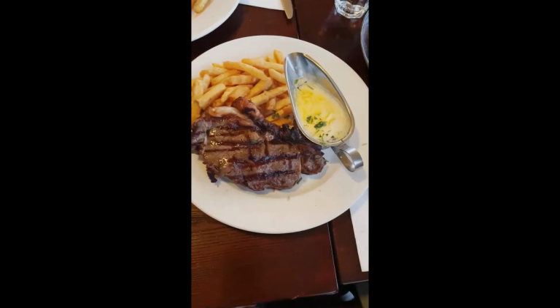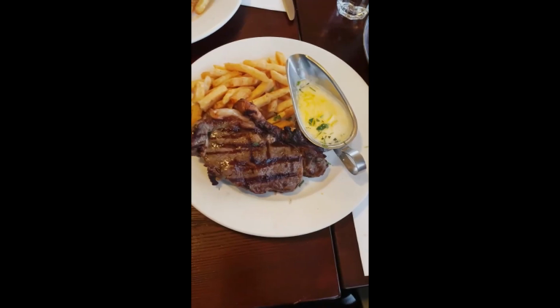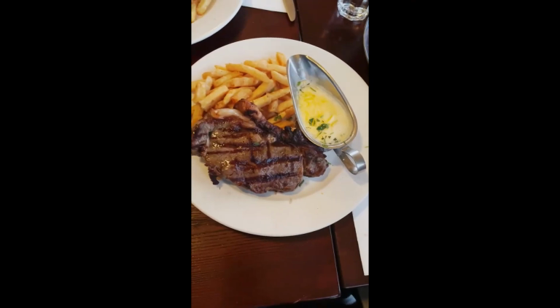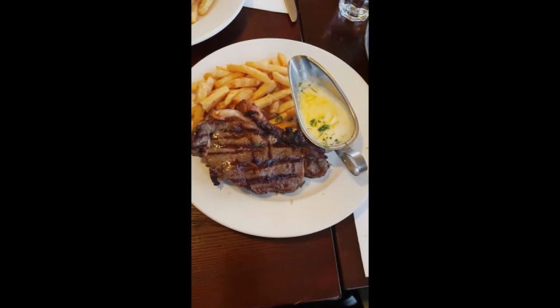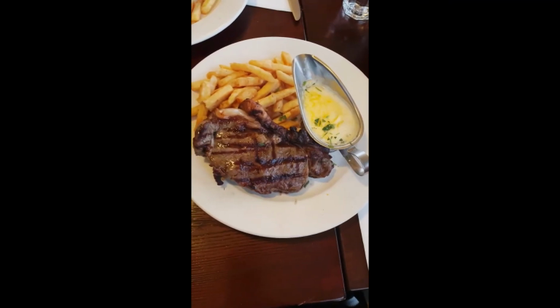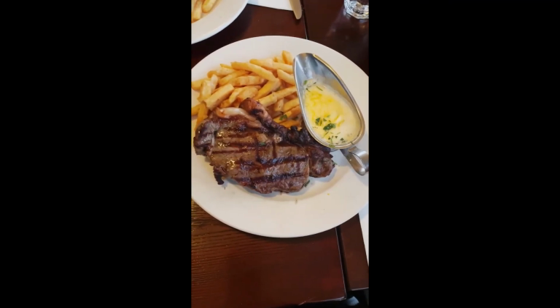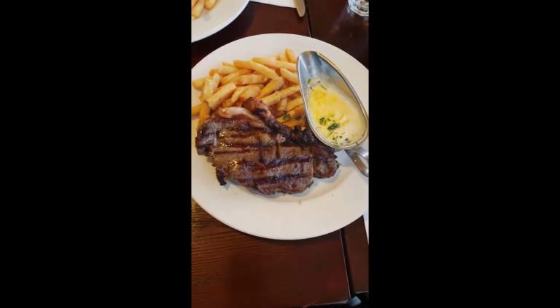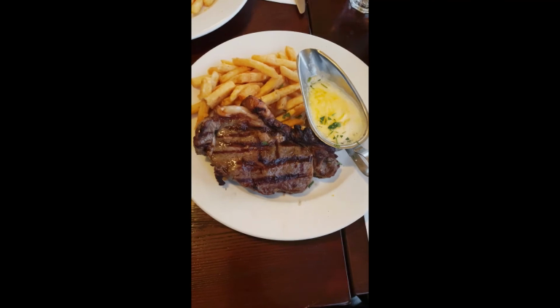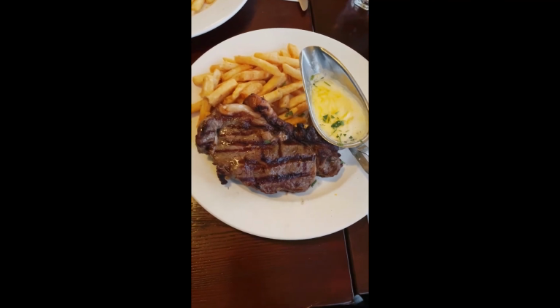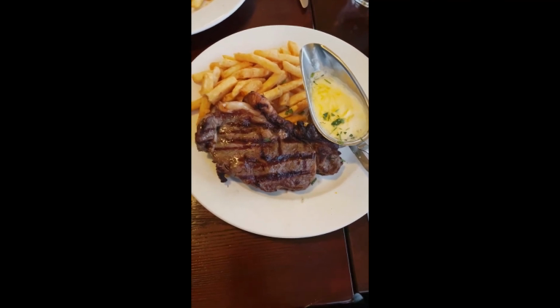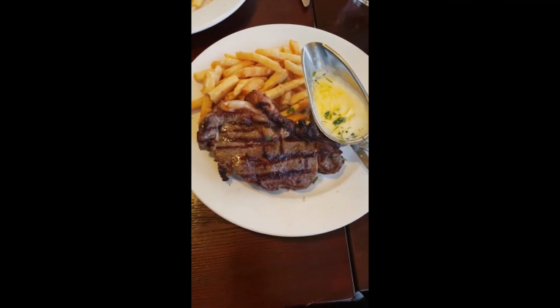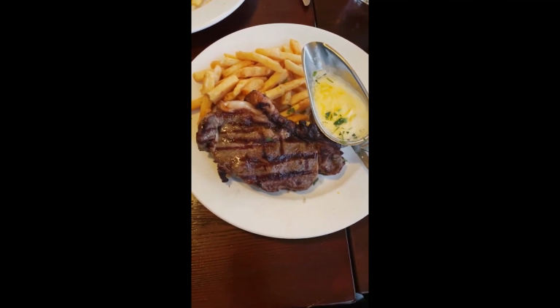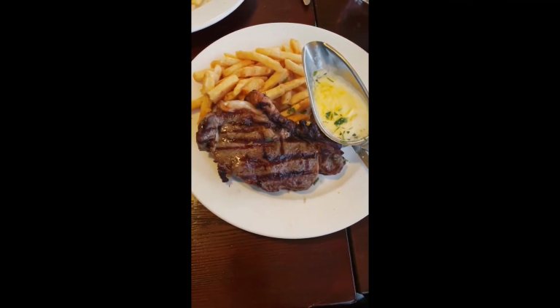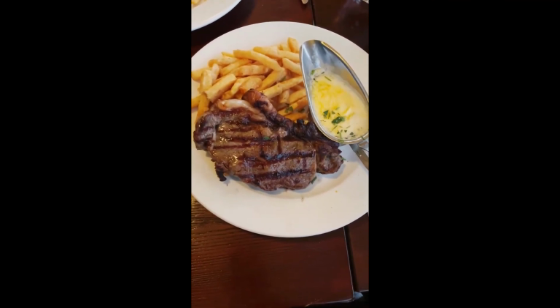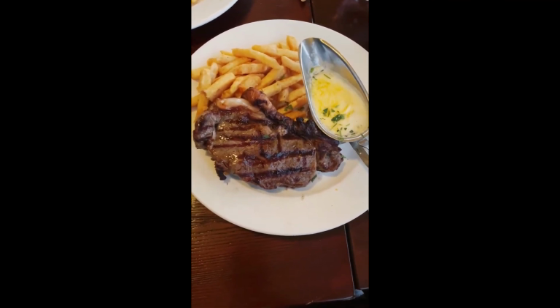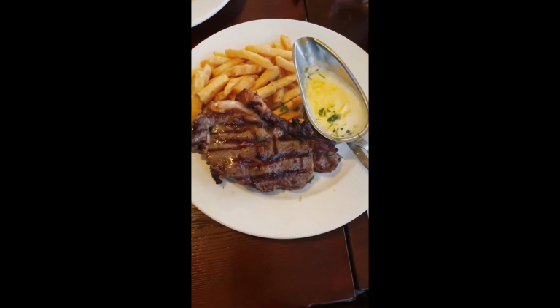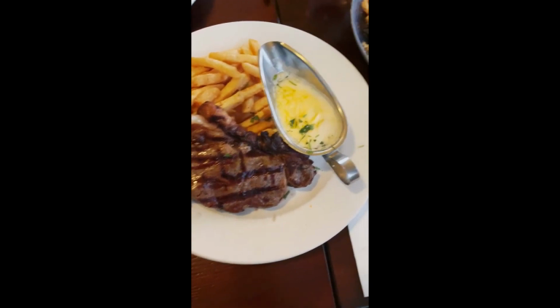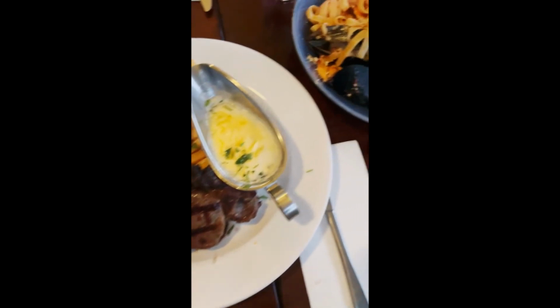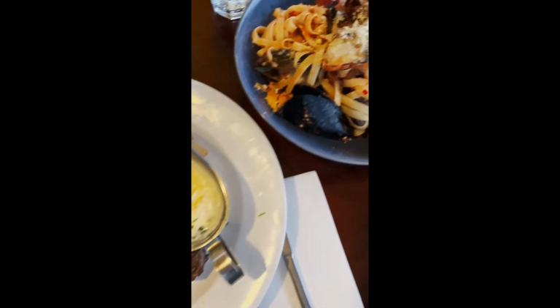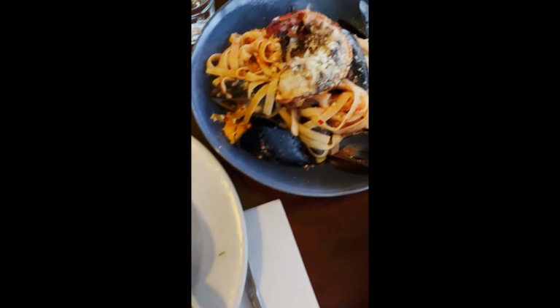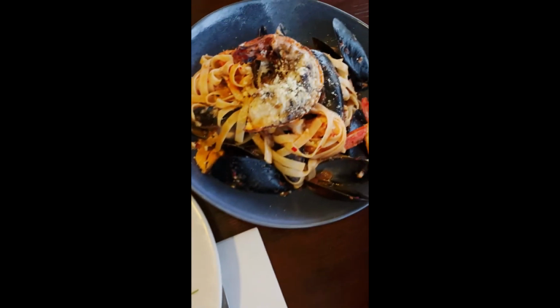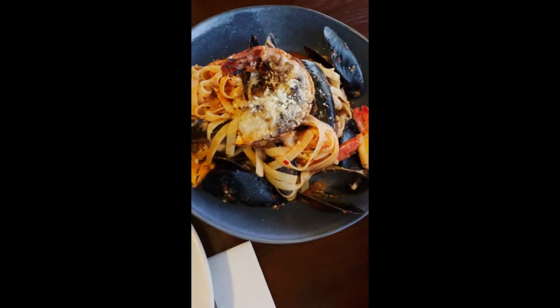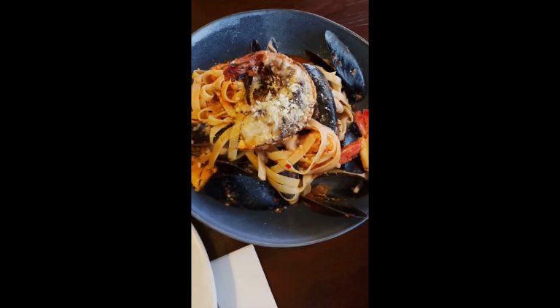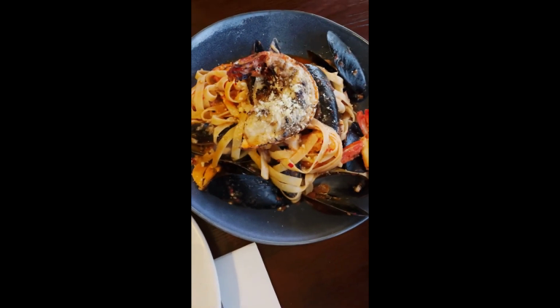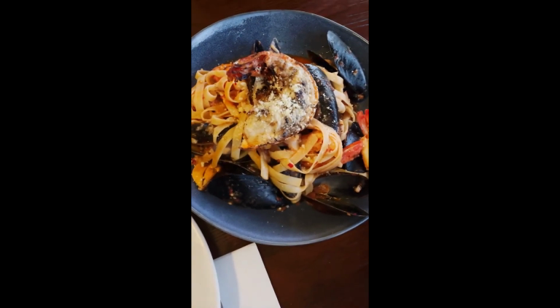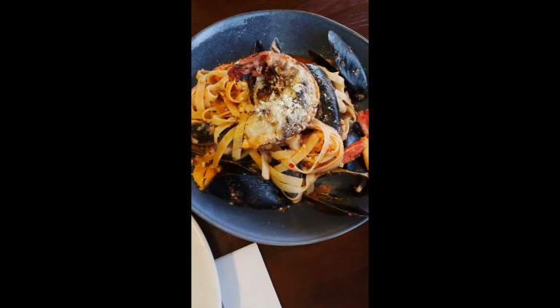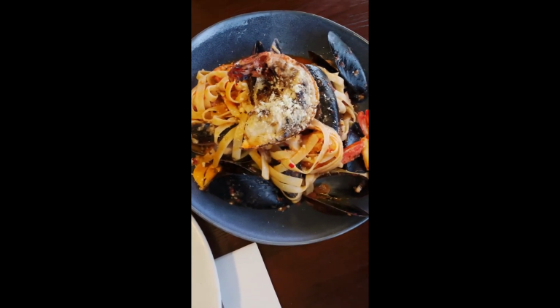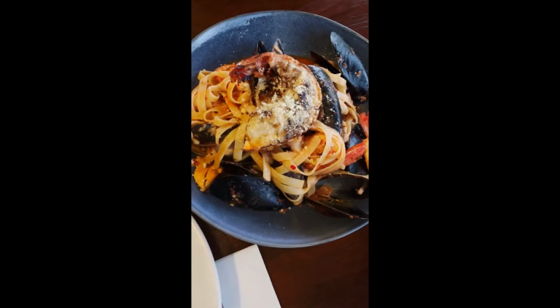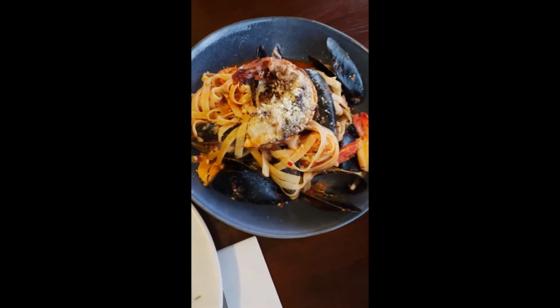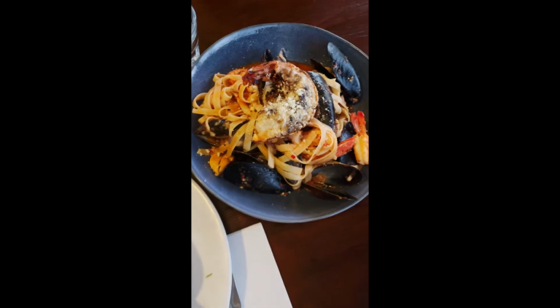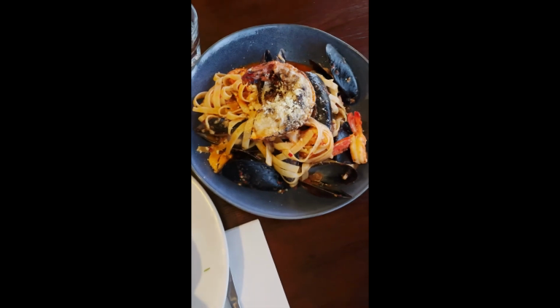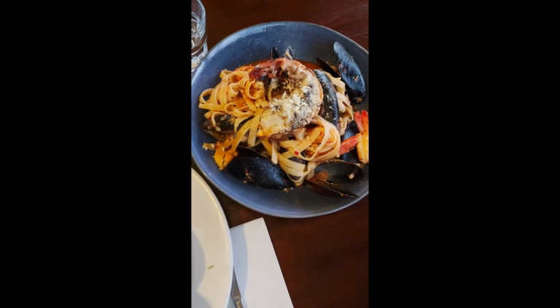We are at the Dalesford Steakhouse. Of course we will try a steak — this is a sirloin steak with chips and a garlic butter sauce. And this is a seafood pasta with a lobster tail on top. It's huge!